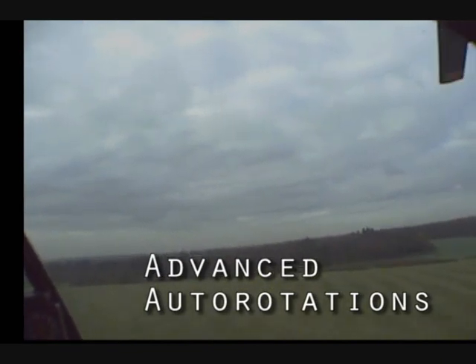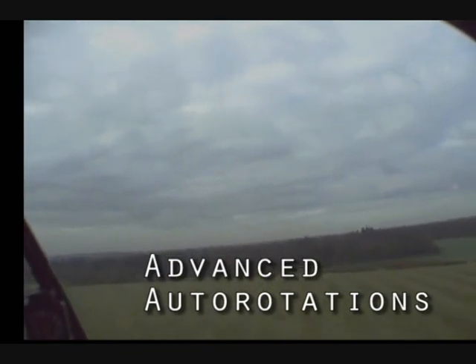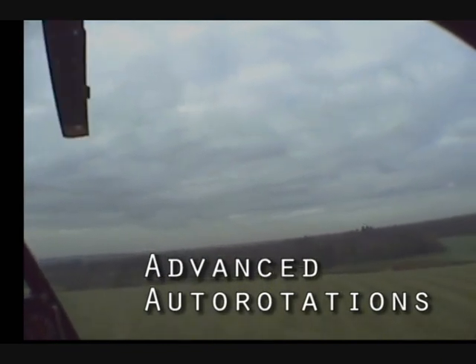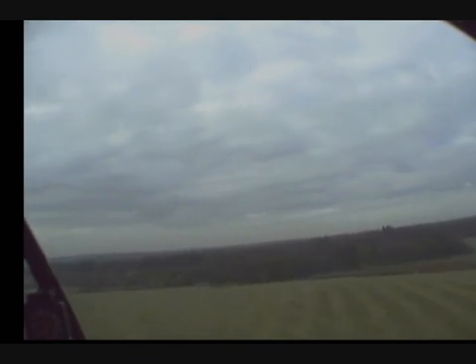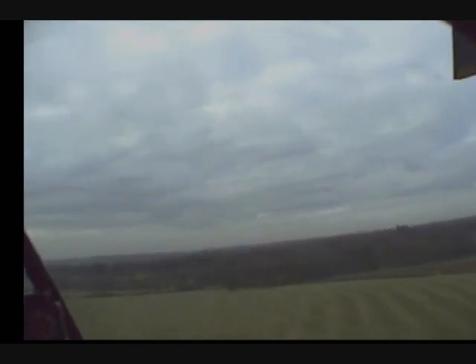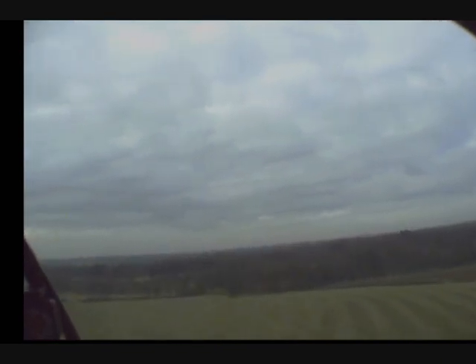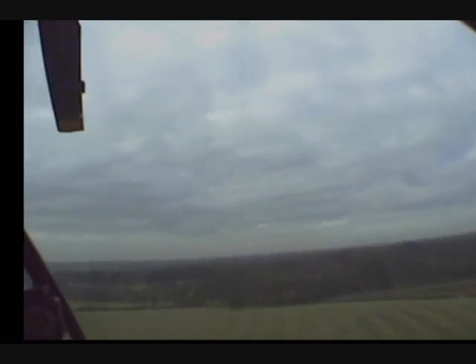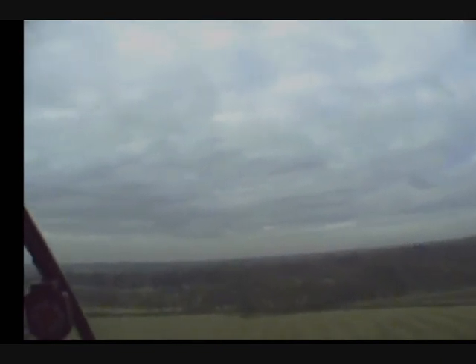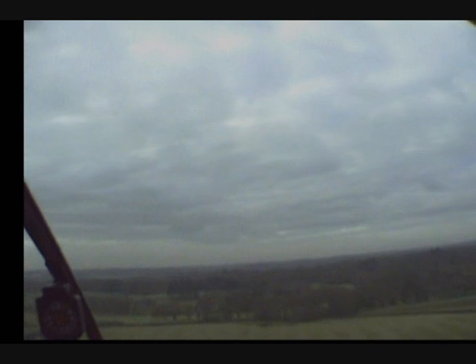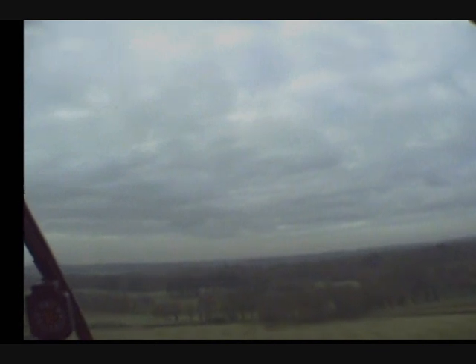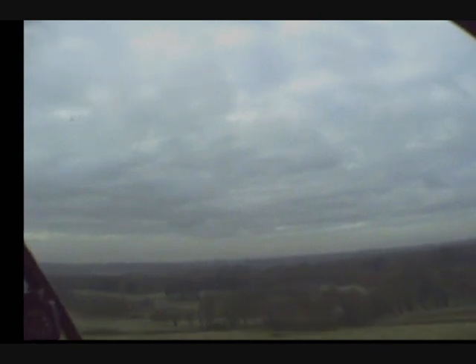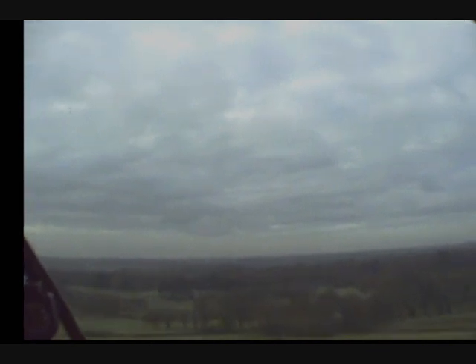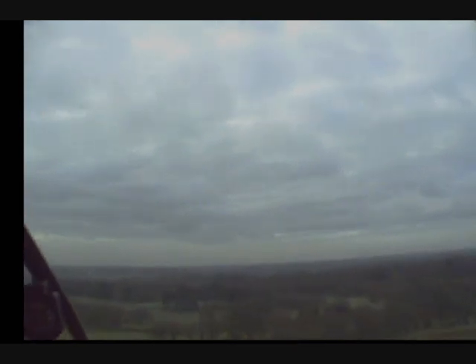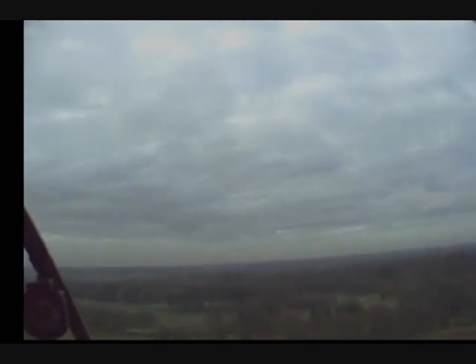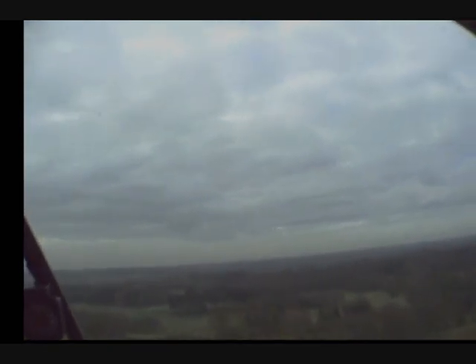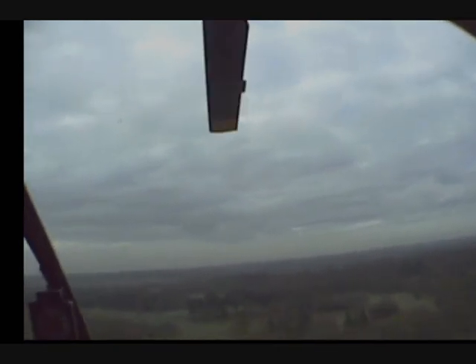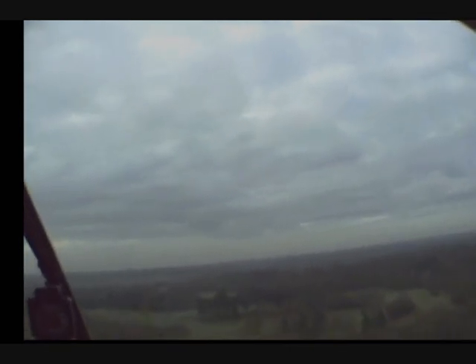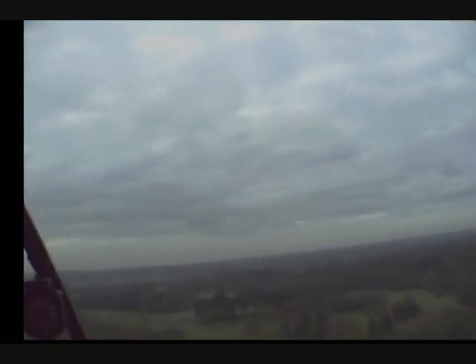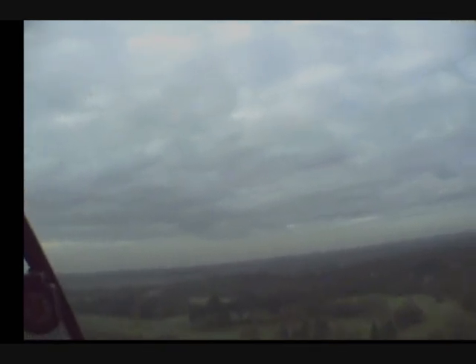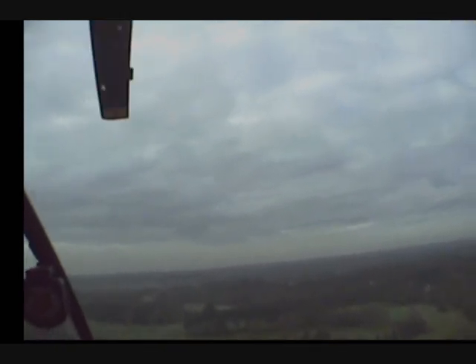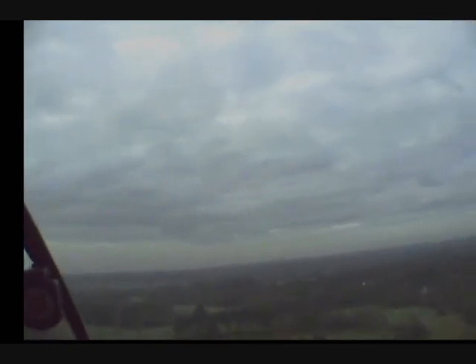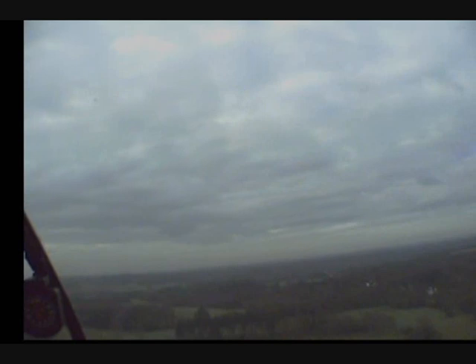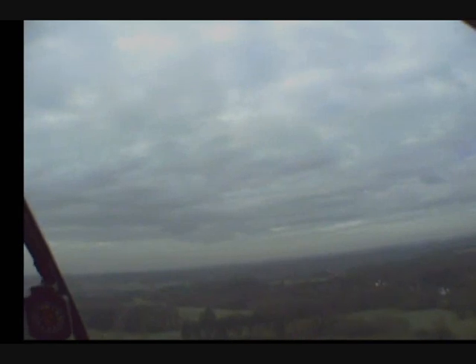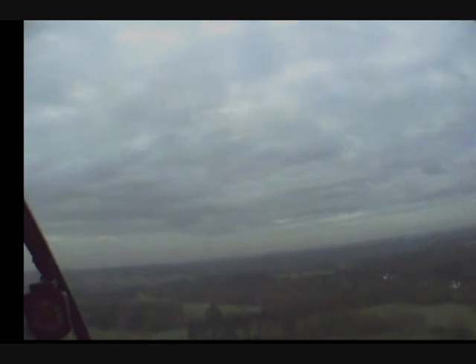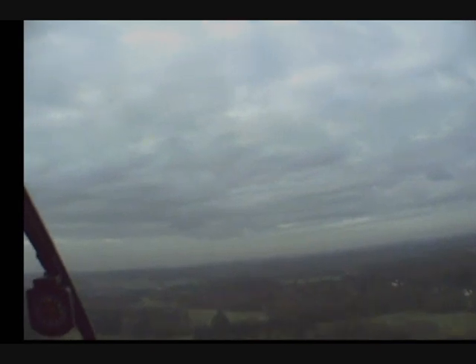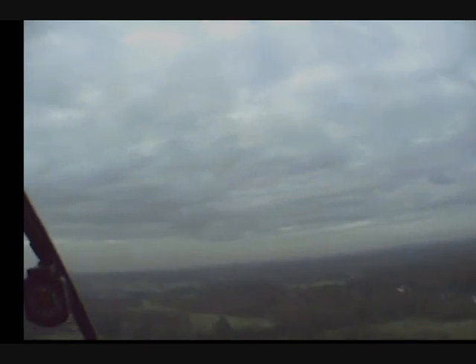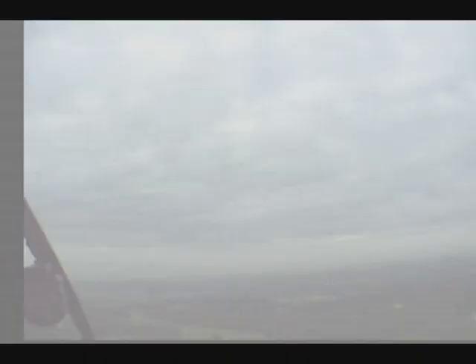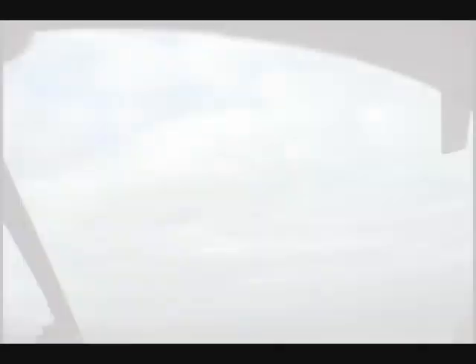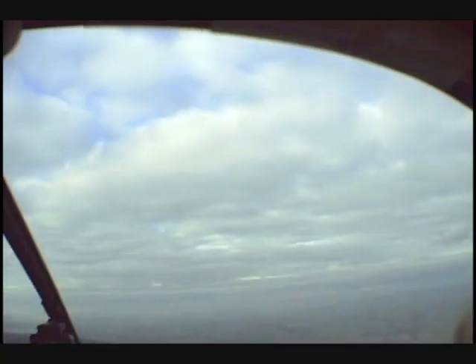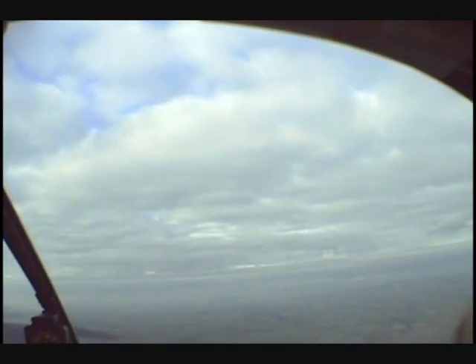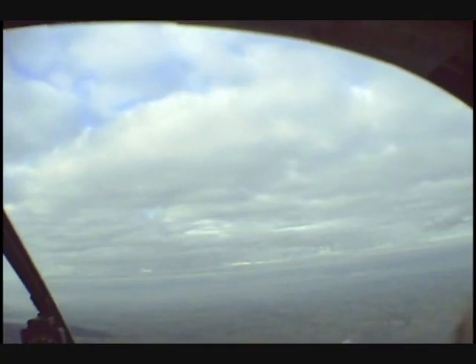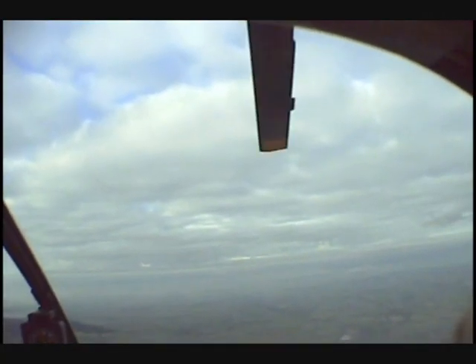Go ahead and keep going. That's it. And 60. 2, 1, go.